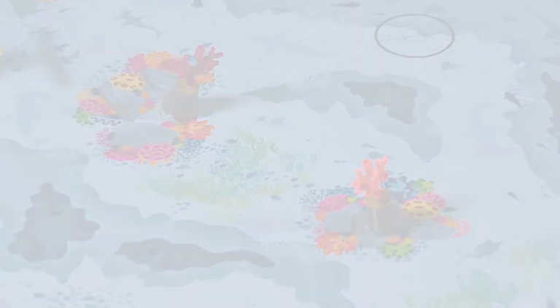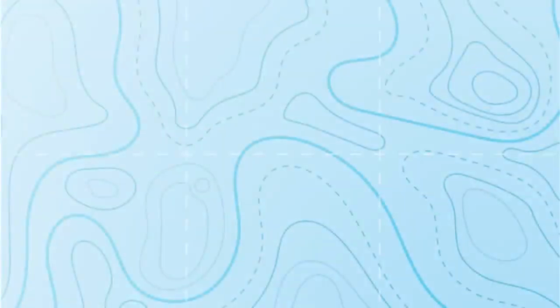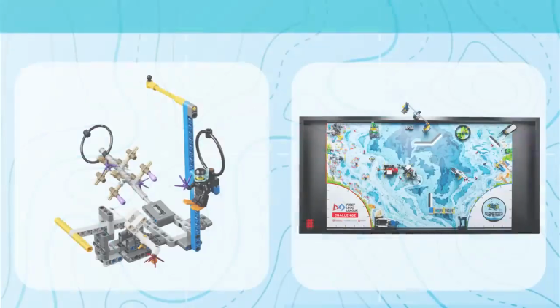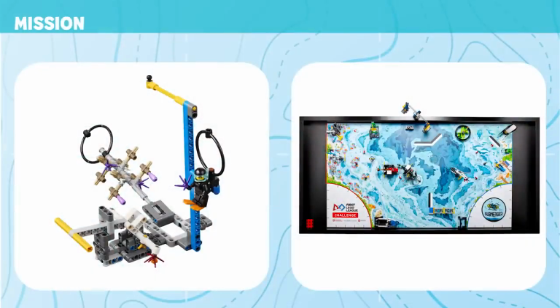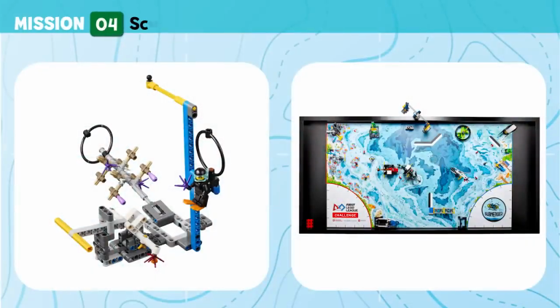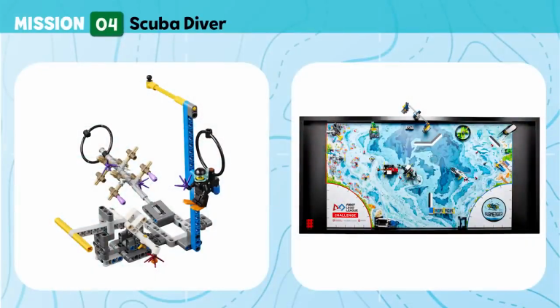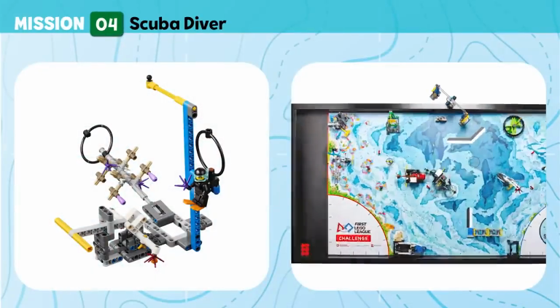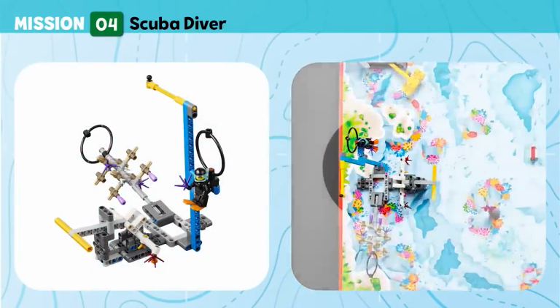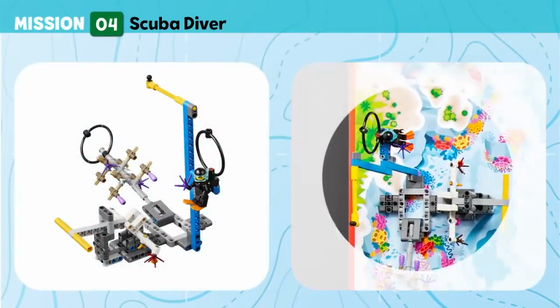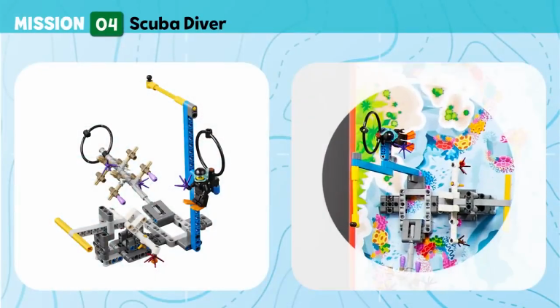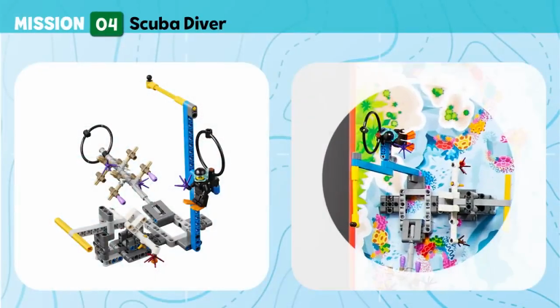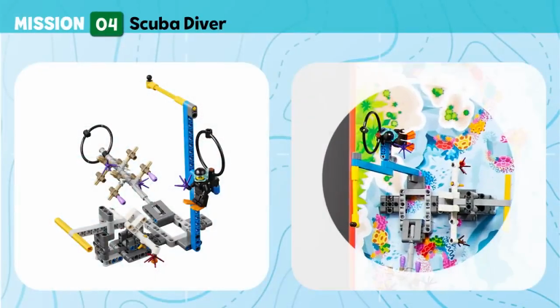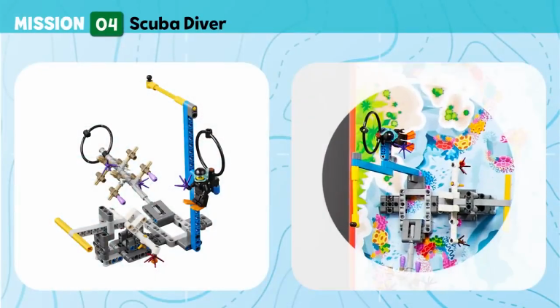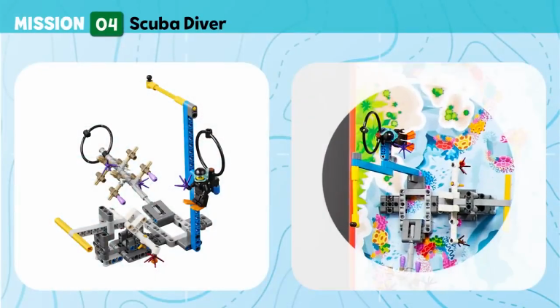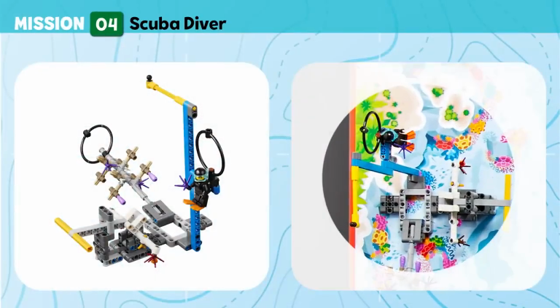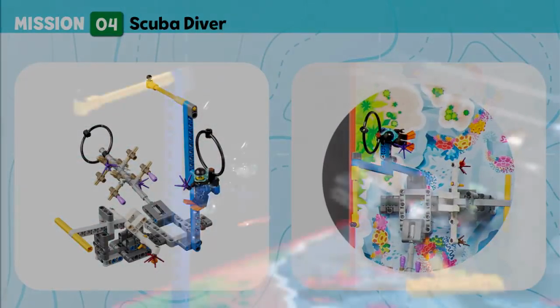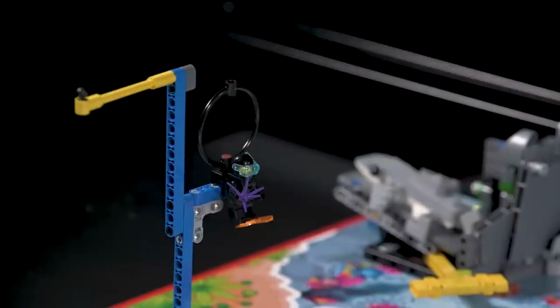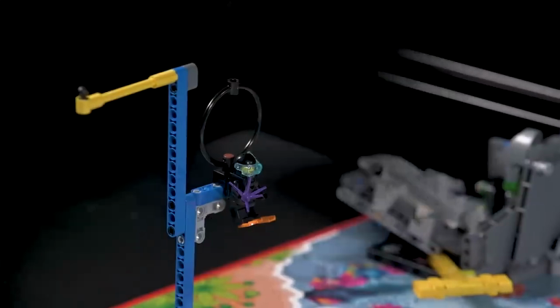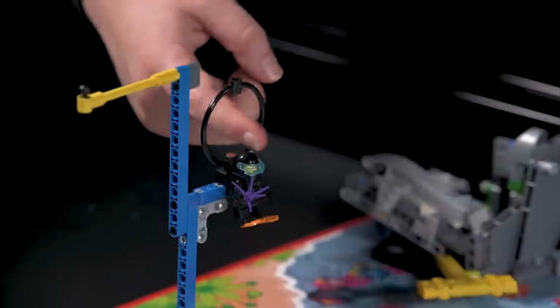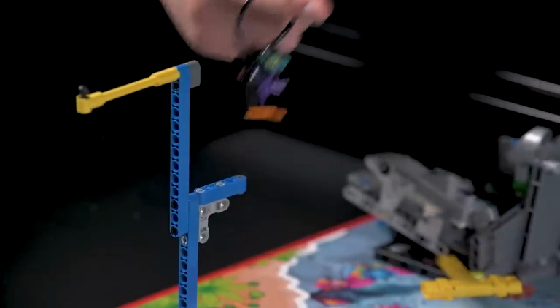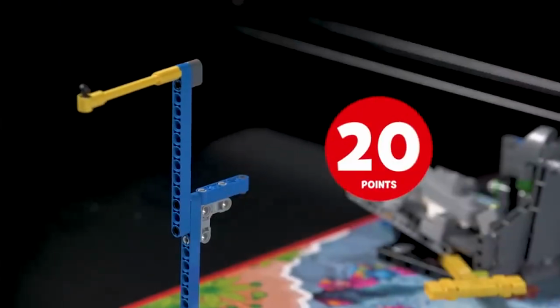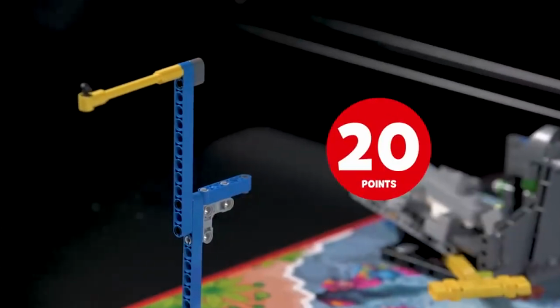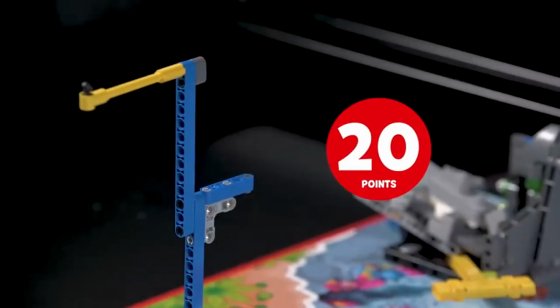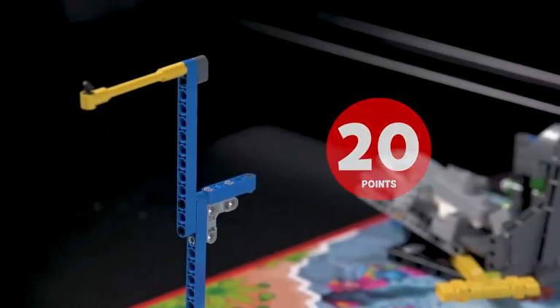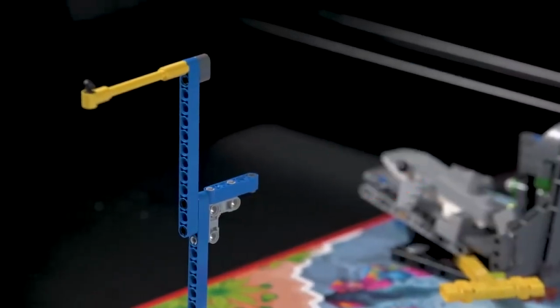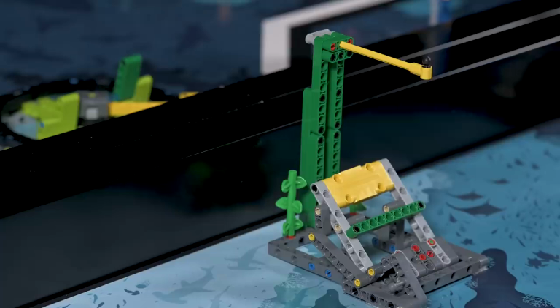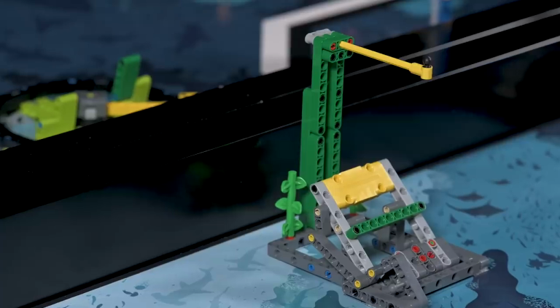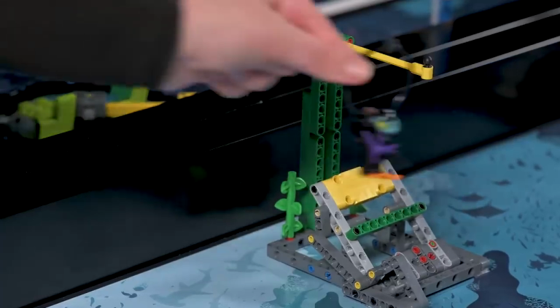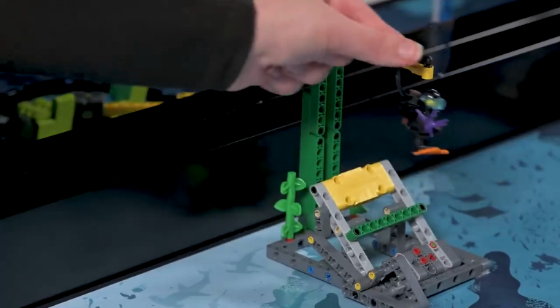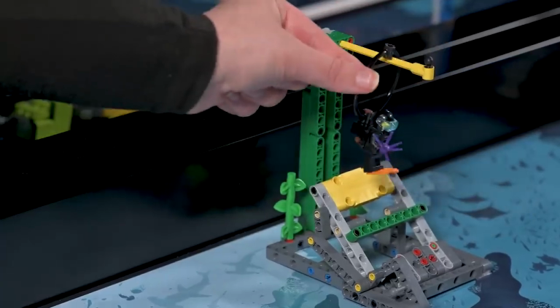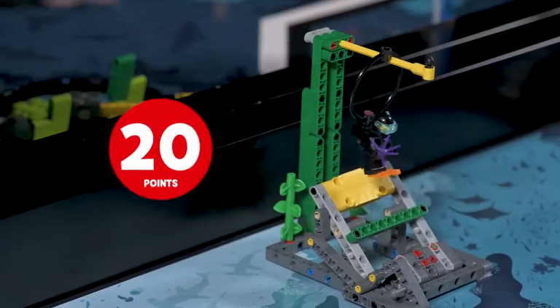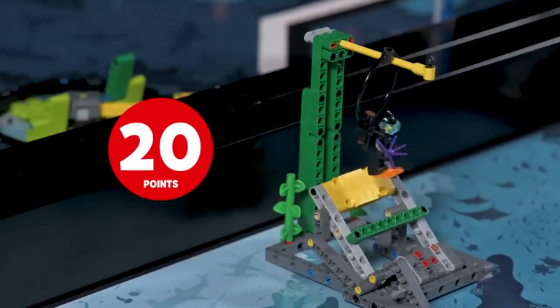Mission 4: Scuba Diver. Help the scuba diver transport new coral from the nursery to the reef. Score if the scuba diver is no longer touching the coral nursery, and if the scuba diver is hanging on the coral reef support.